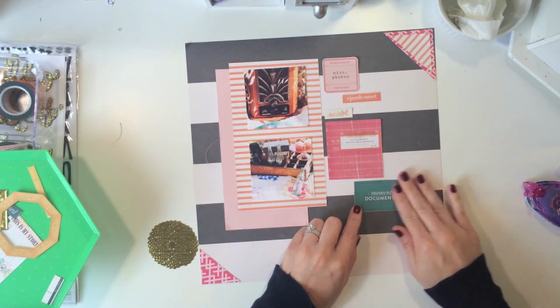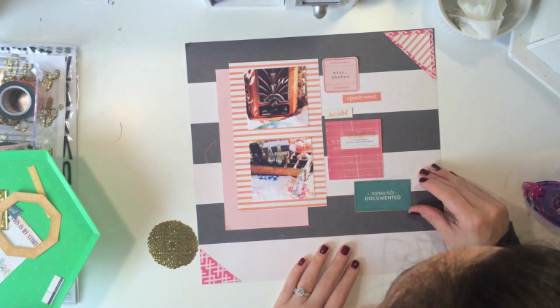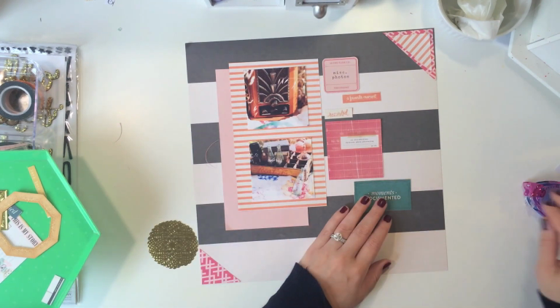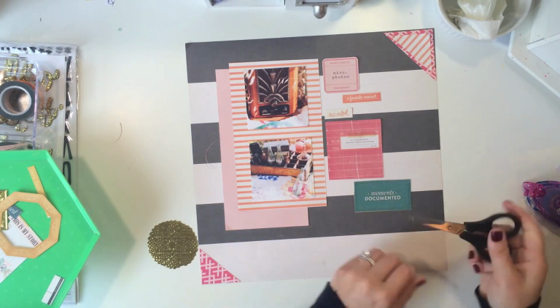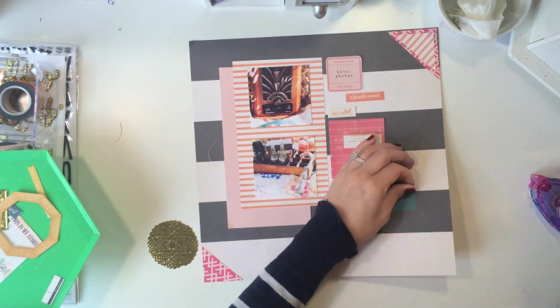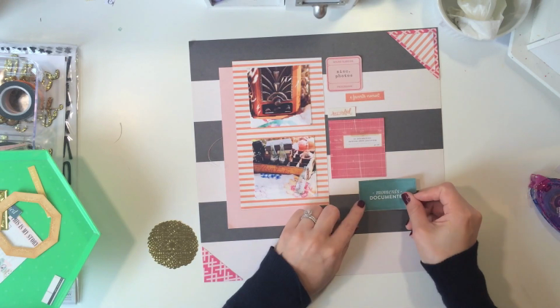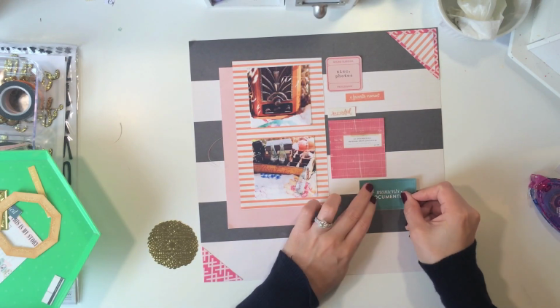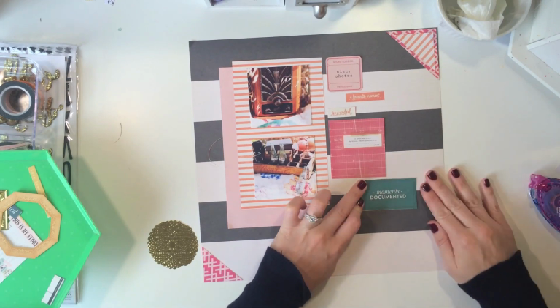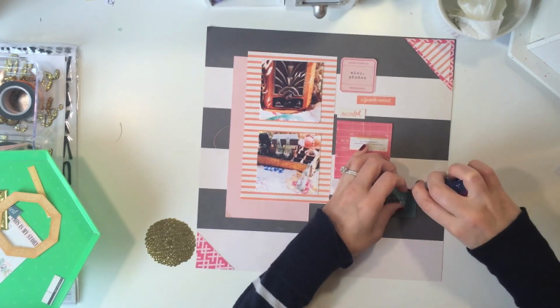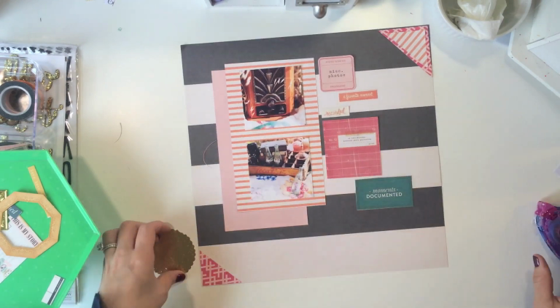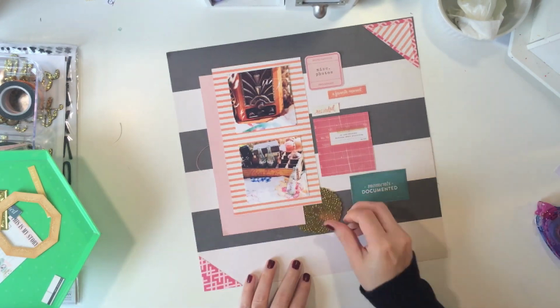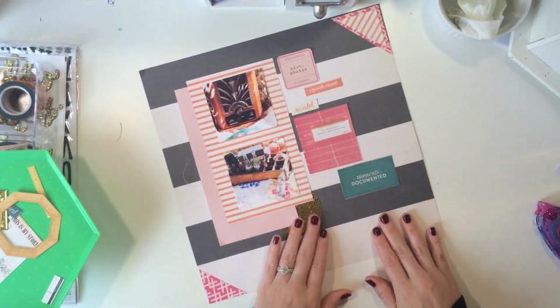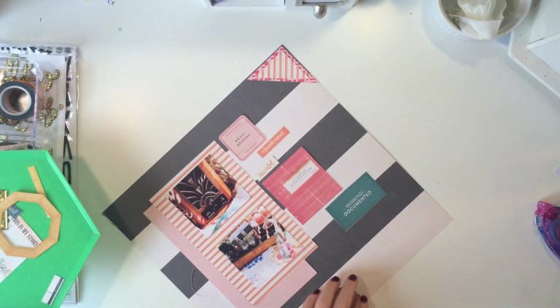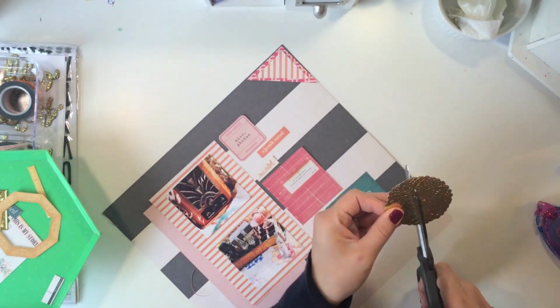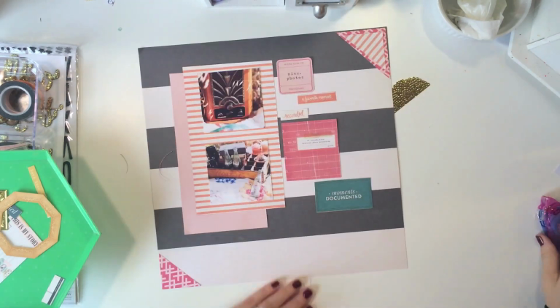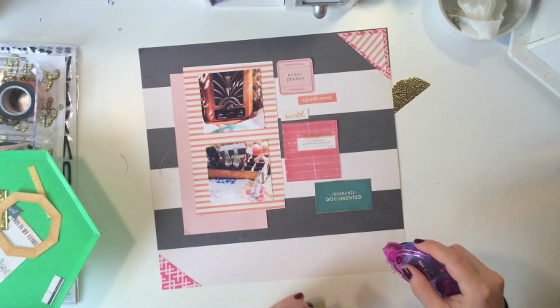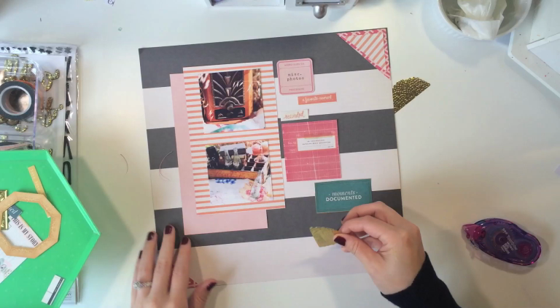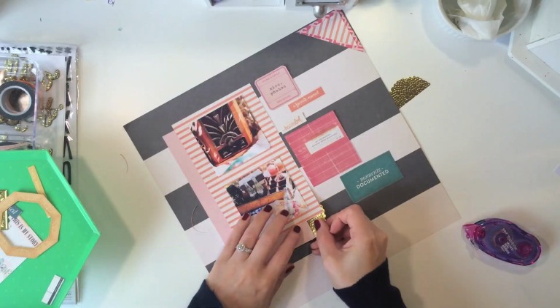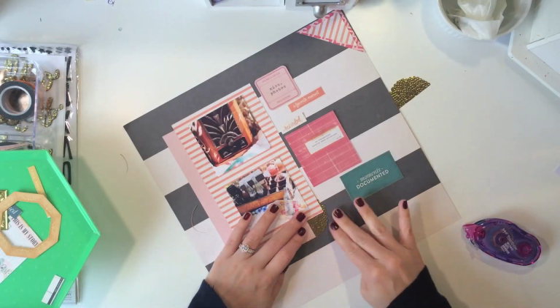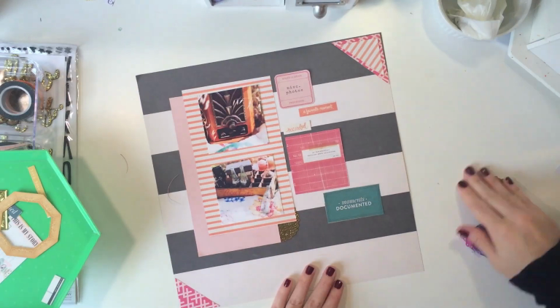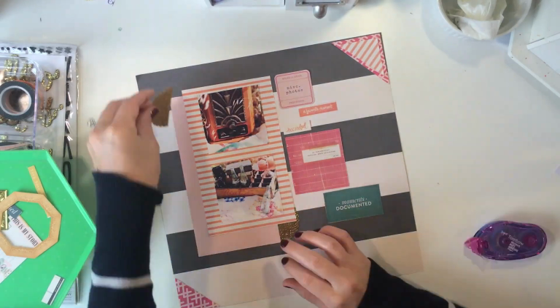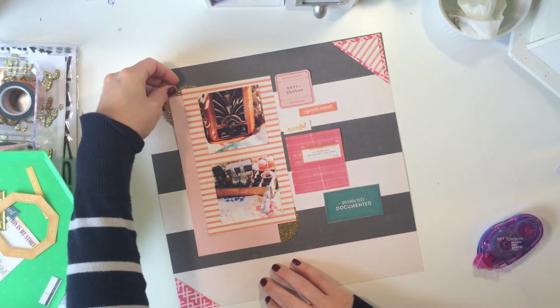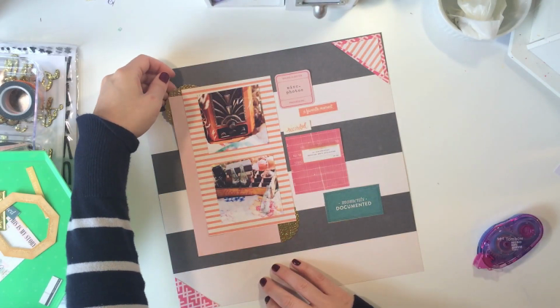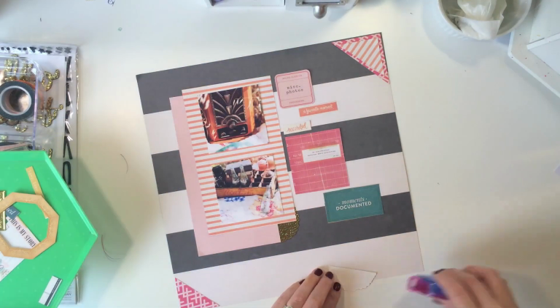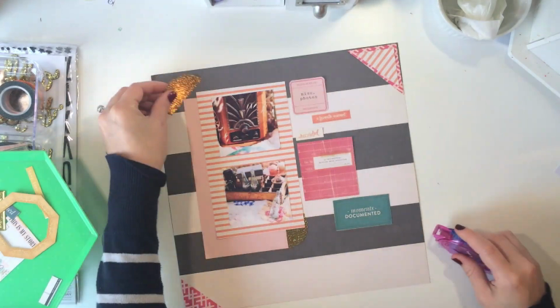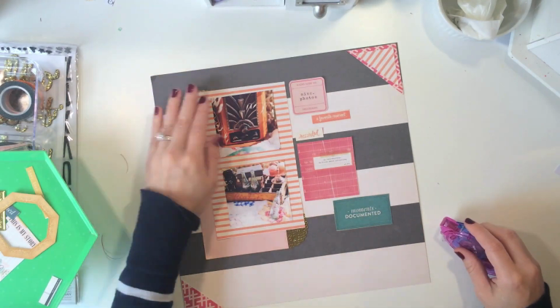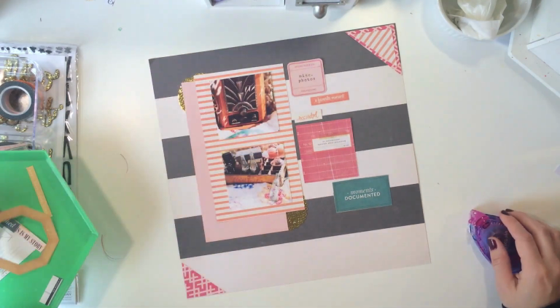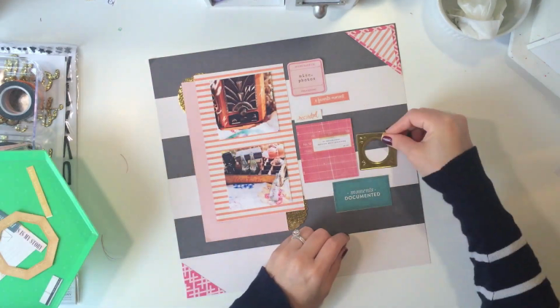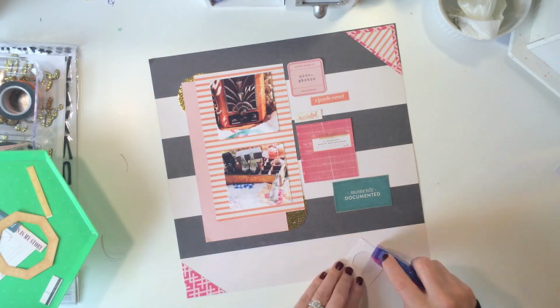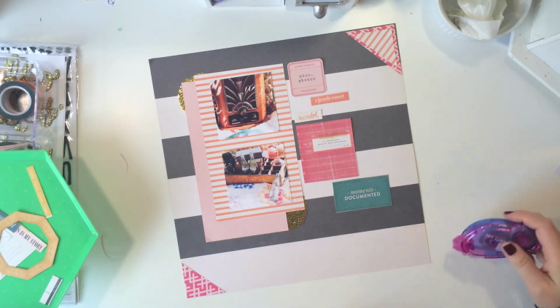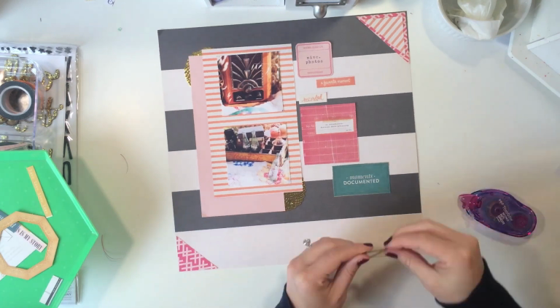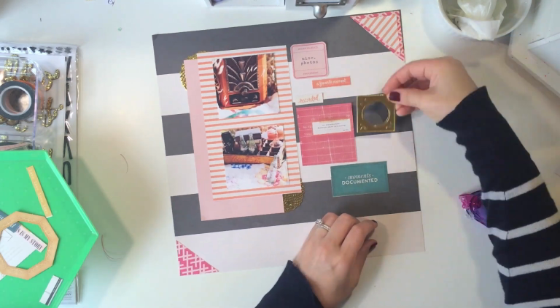There is a cut apart sheet in the Open Book Collection that we received in our kit and I cut a bunch of die cuts from that. Some of those that I'm adhering on the right side were cut aparts.